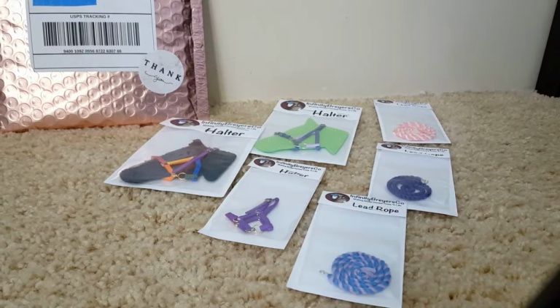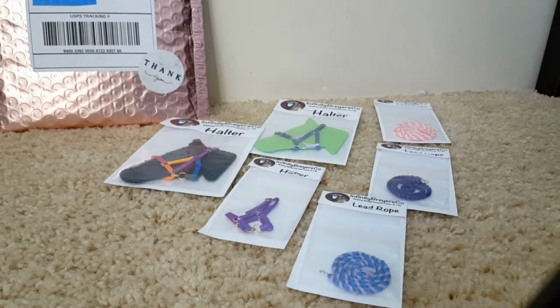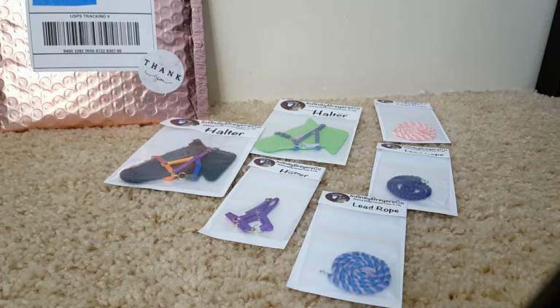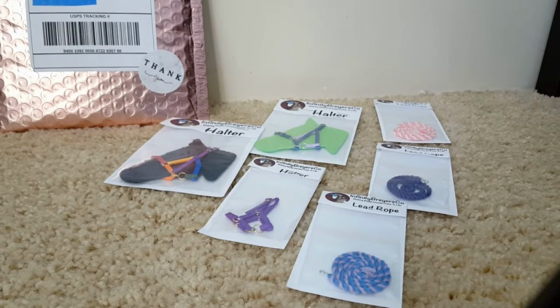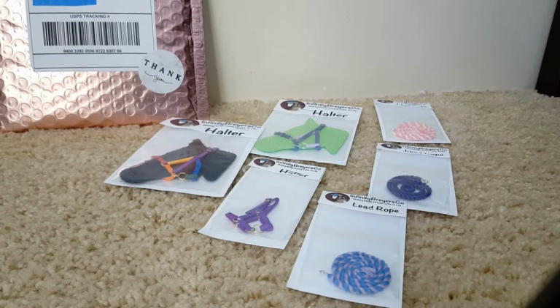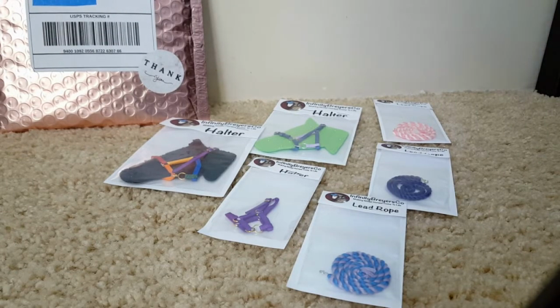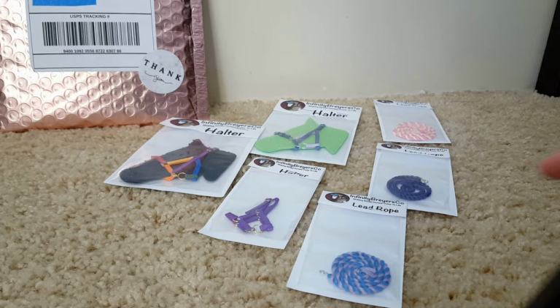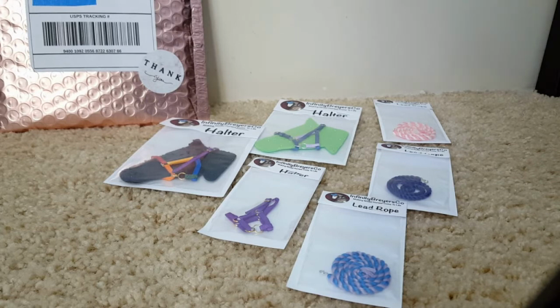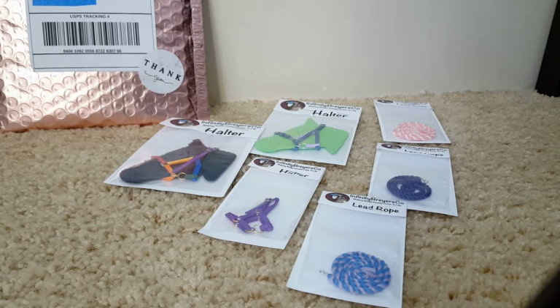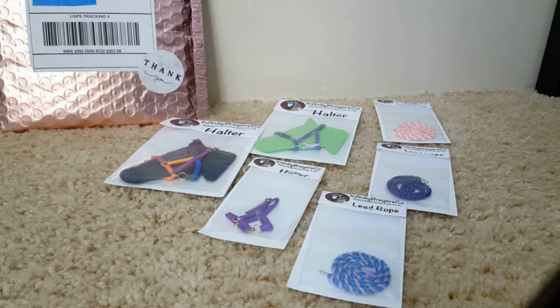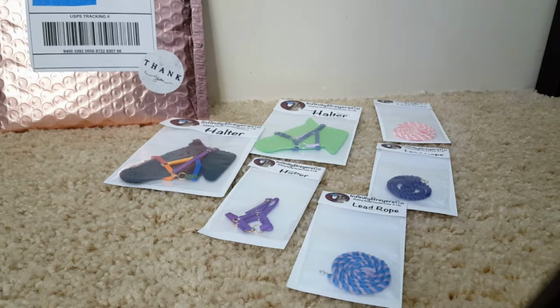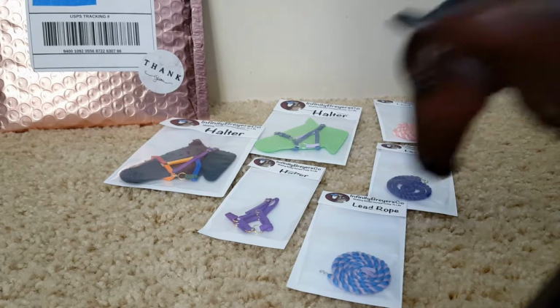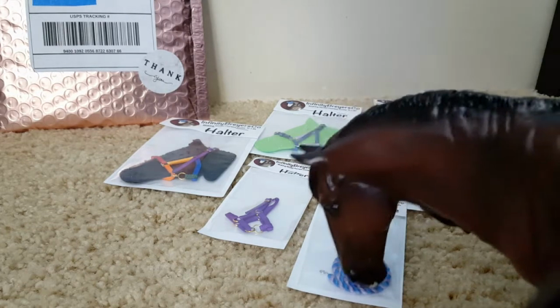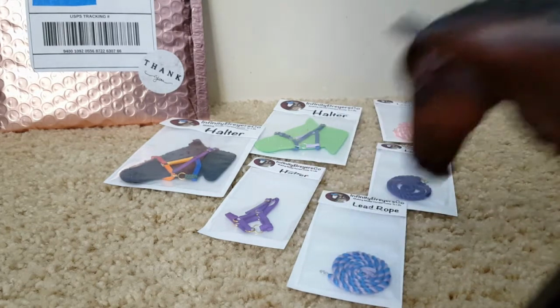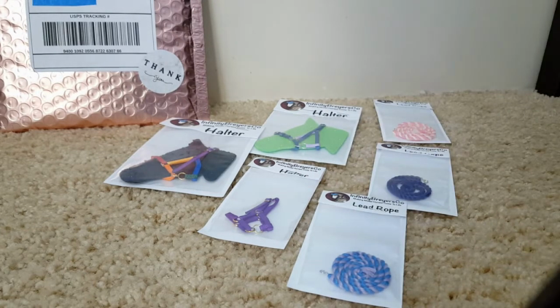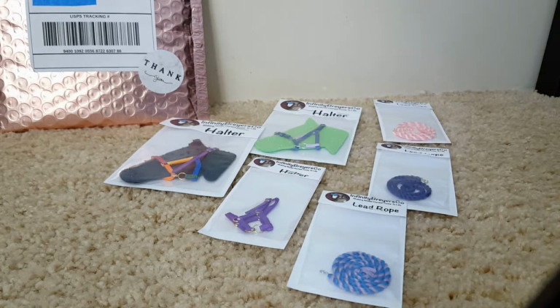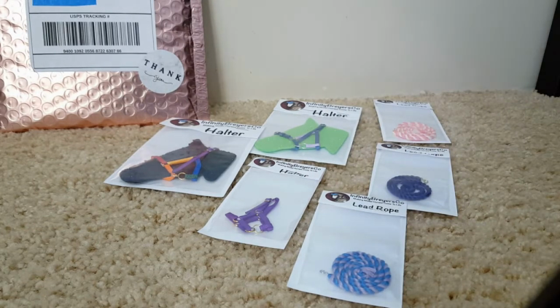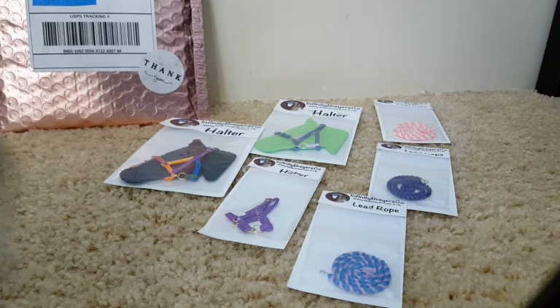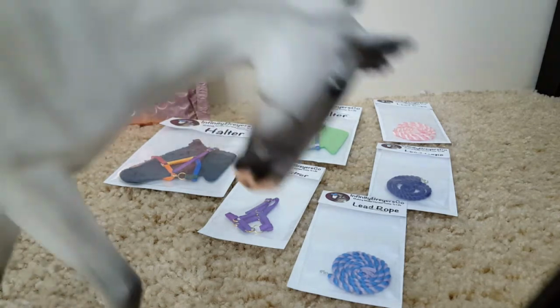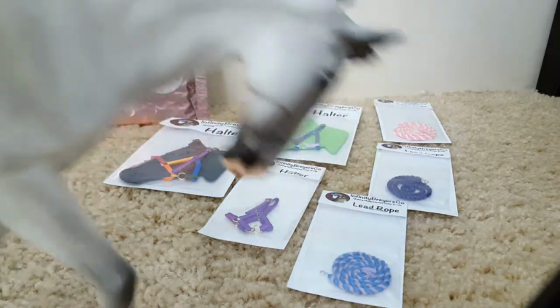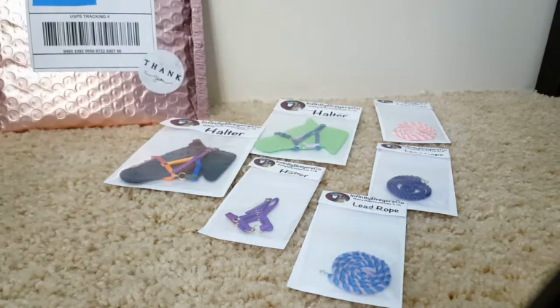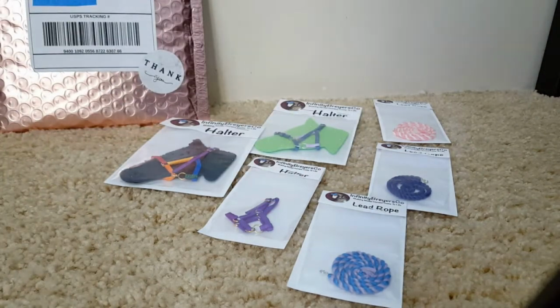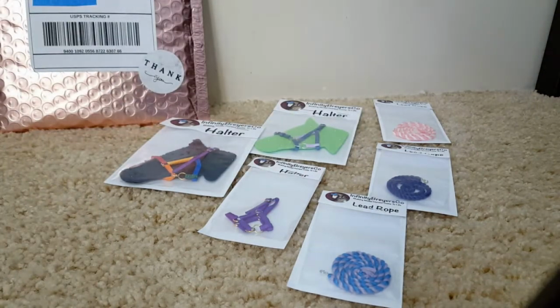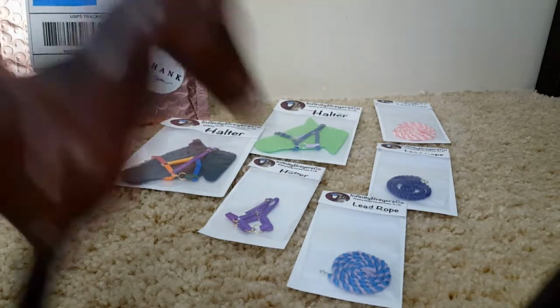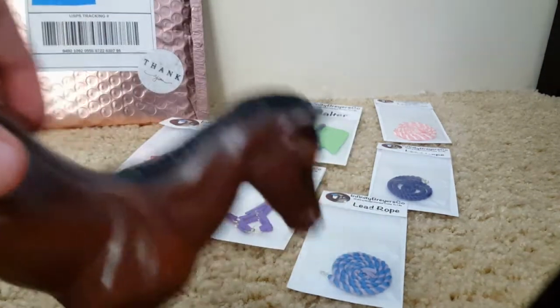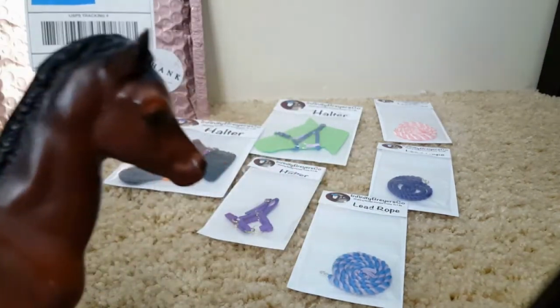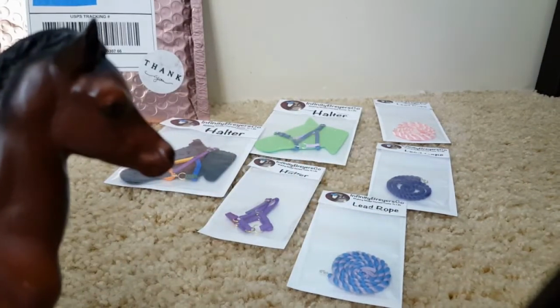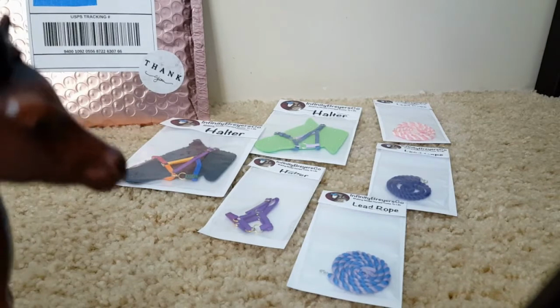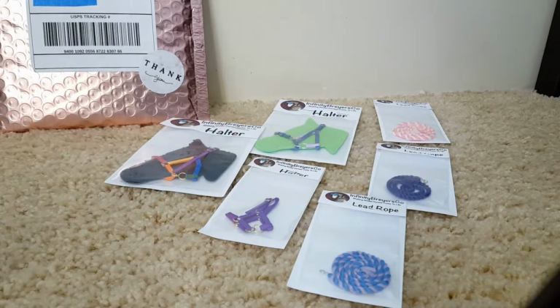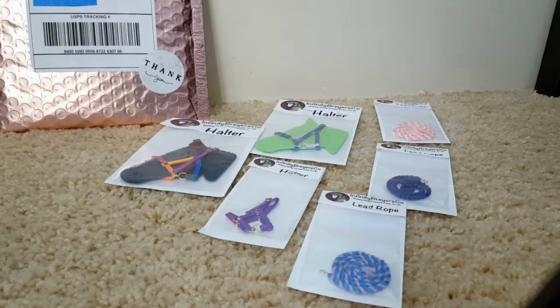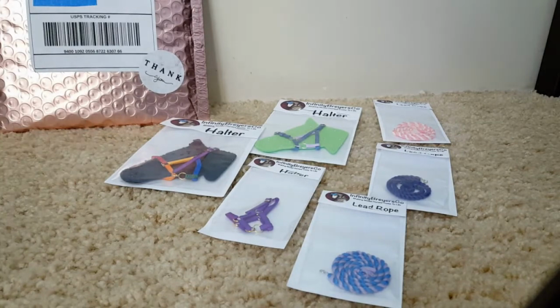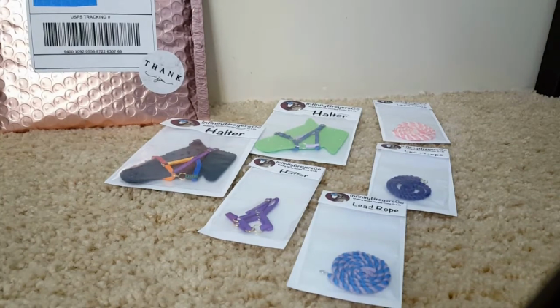Now it is time for me to unbox all this stuff. I actually got some horses — so I got Dominante here, and then I also have Catch Me here, and then my full Kazi here with me, so we can try all these items on.